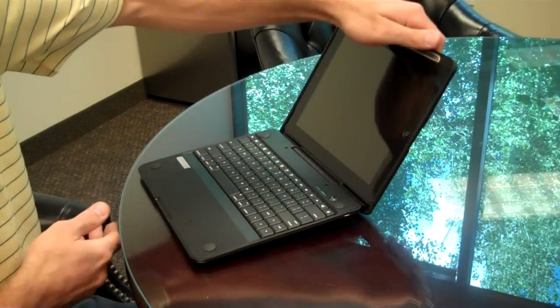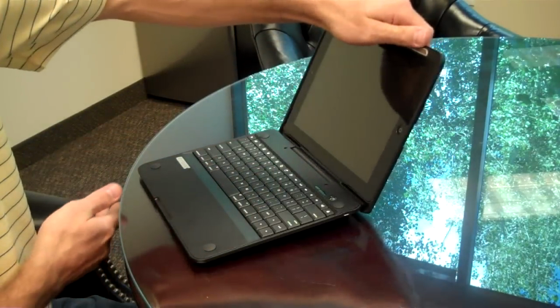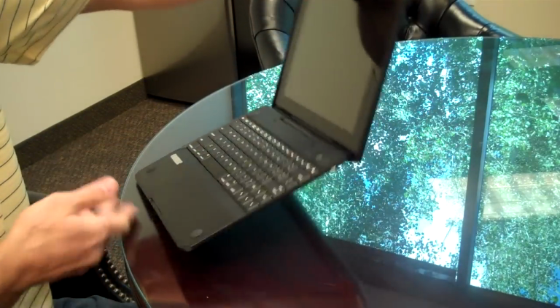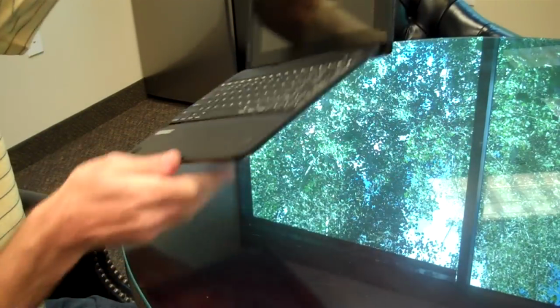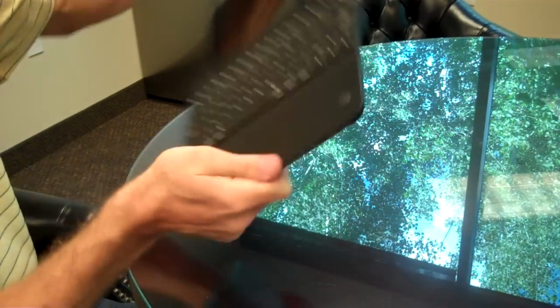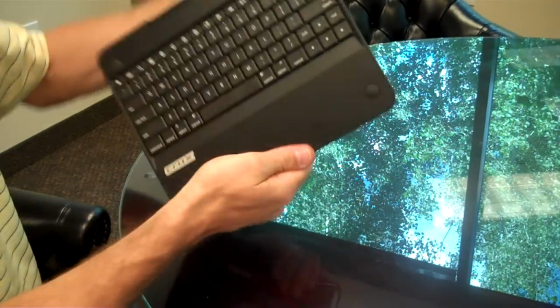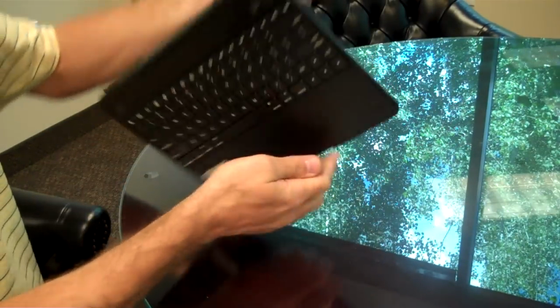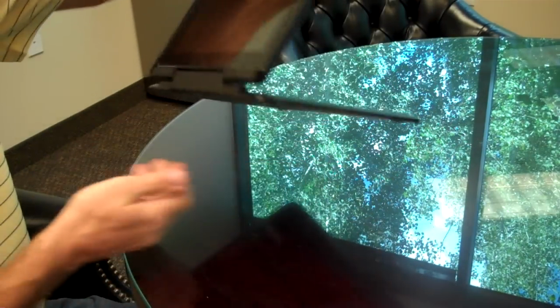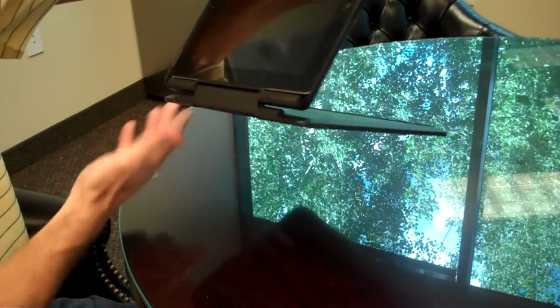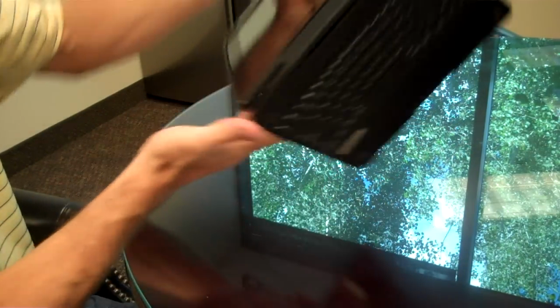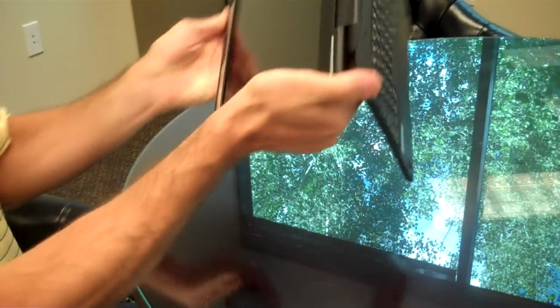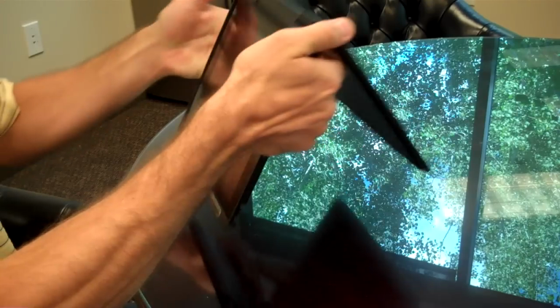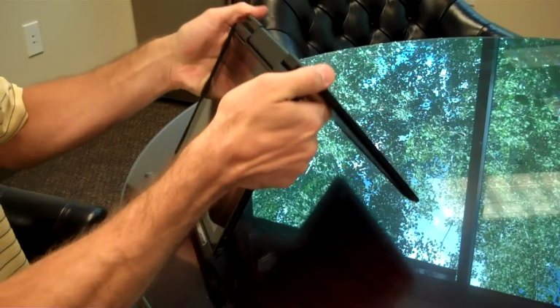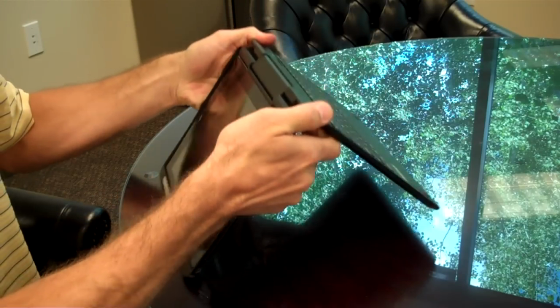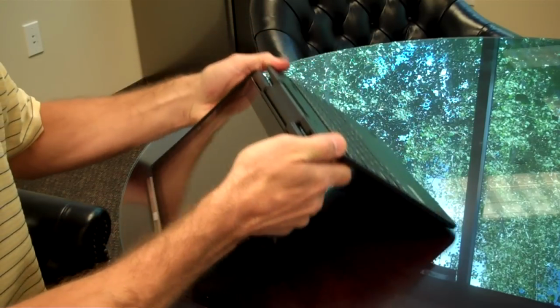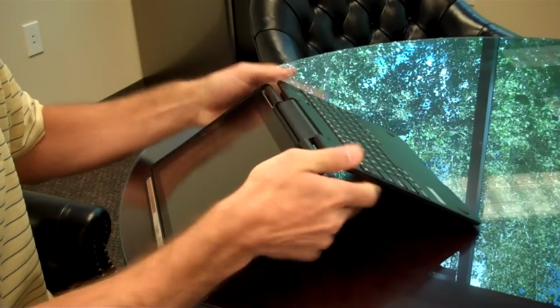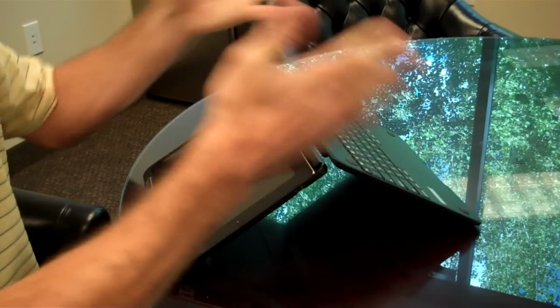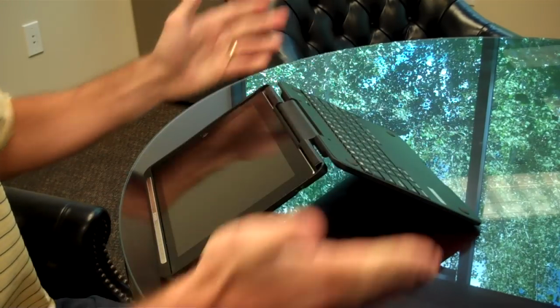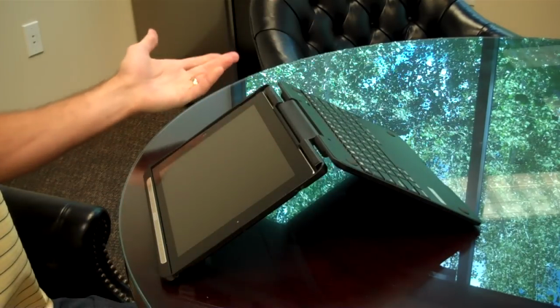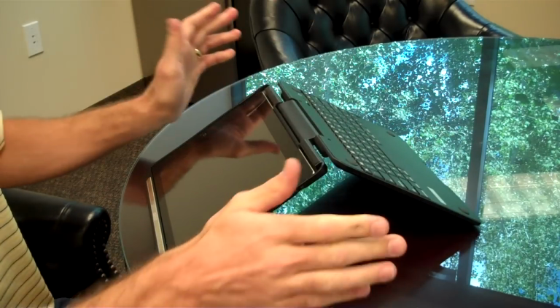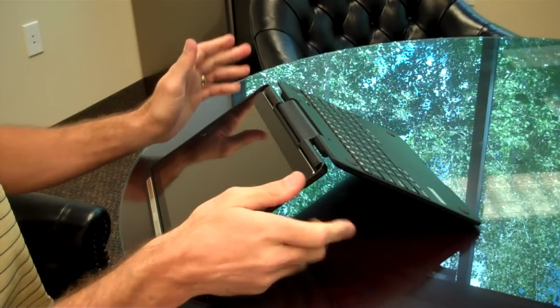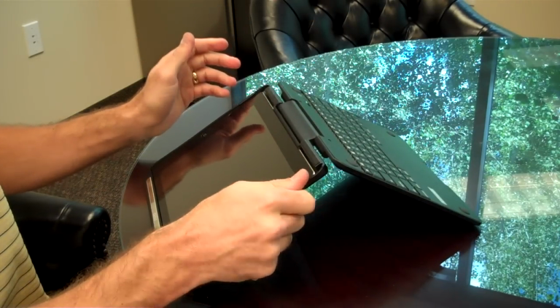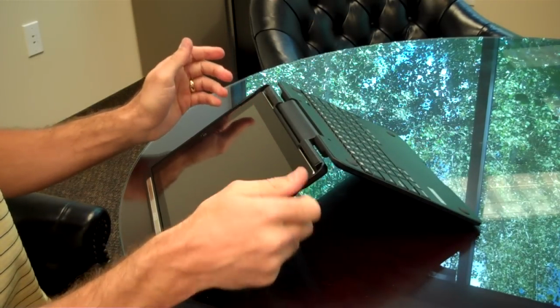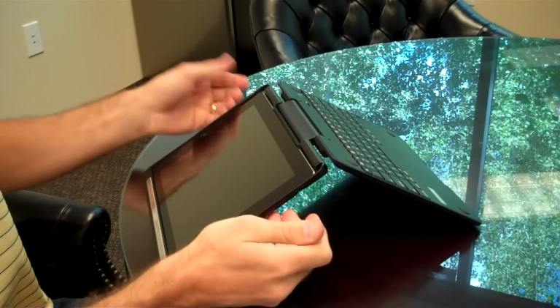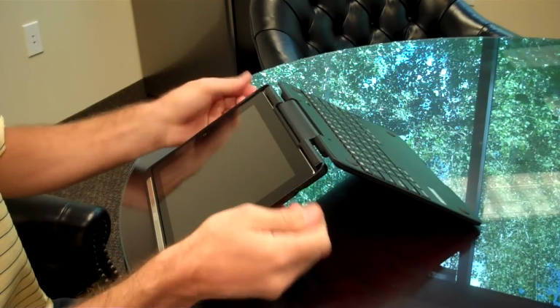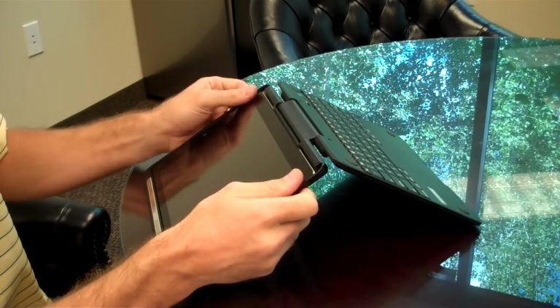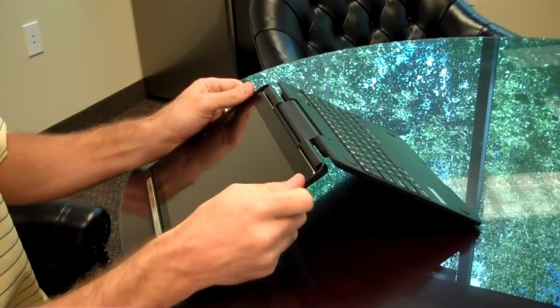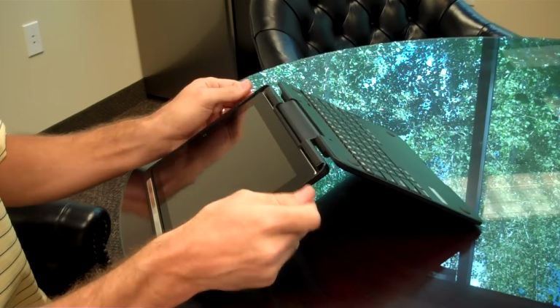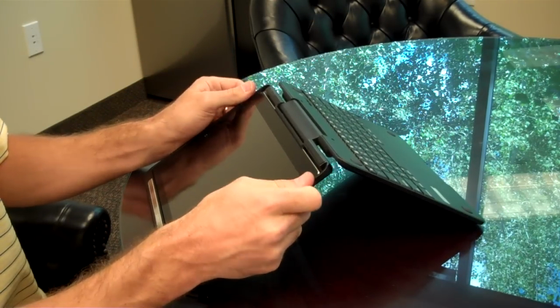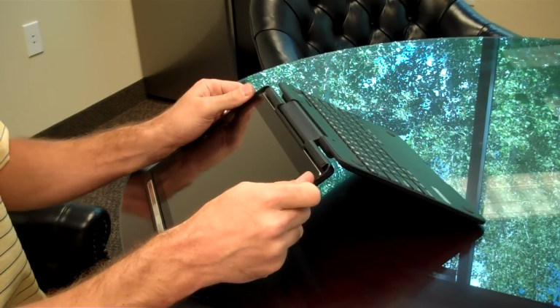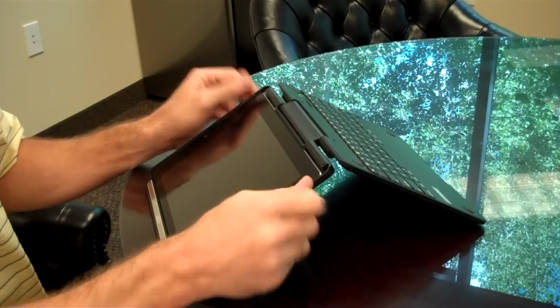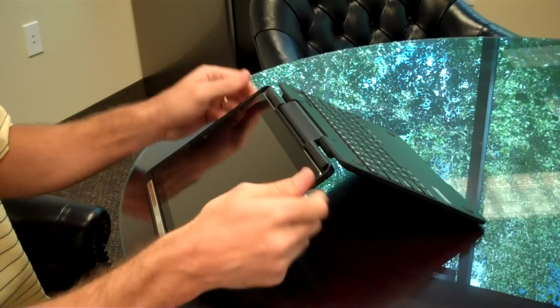The easiest way to do this is to turn it around to the movie mode, except we're going to turn it over so that the keyboard is away from you. Next, you'll place your thumbs on the two clasps at the bottom of the iPad.